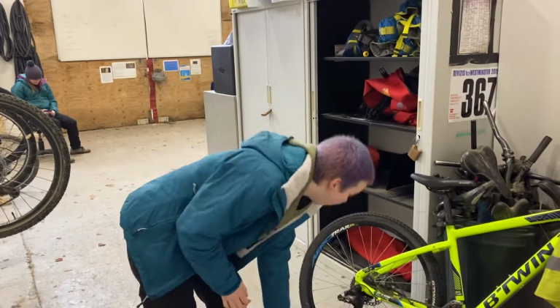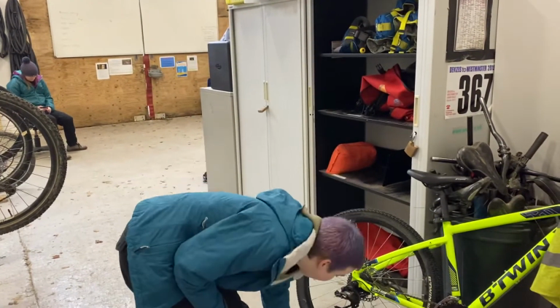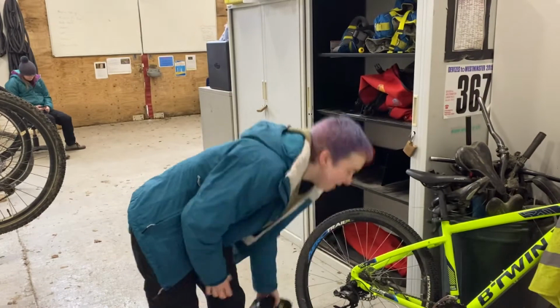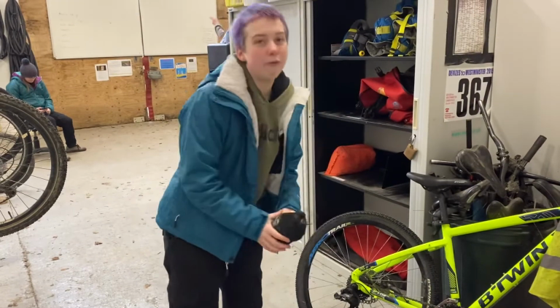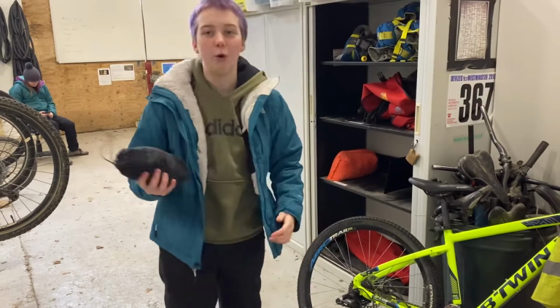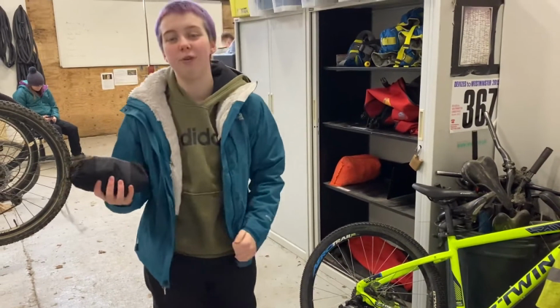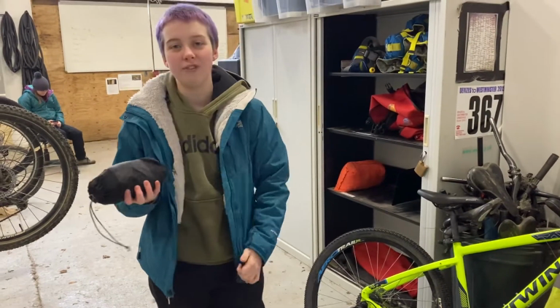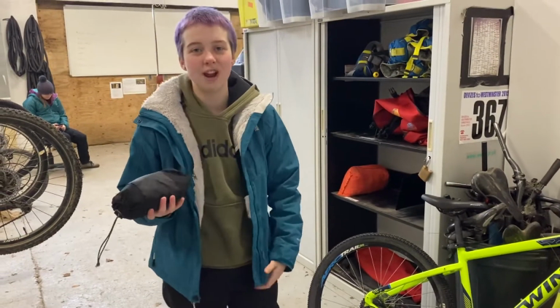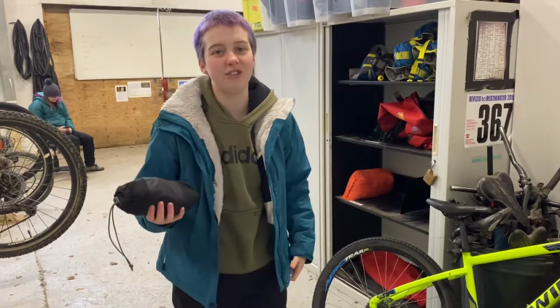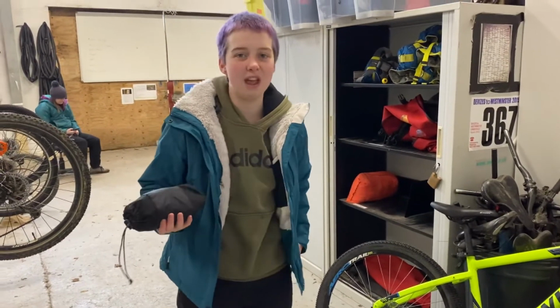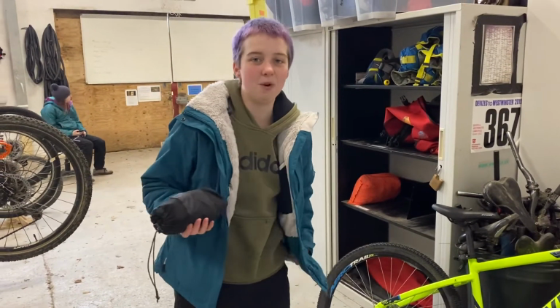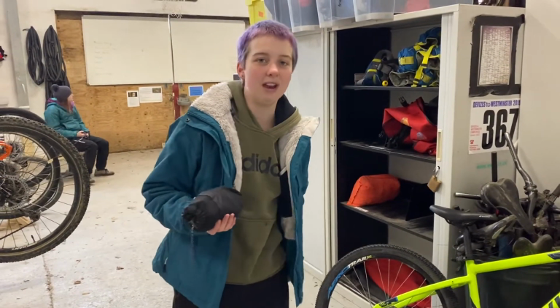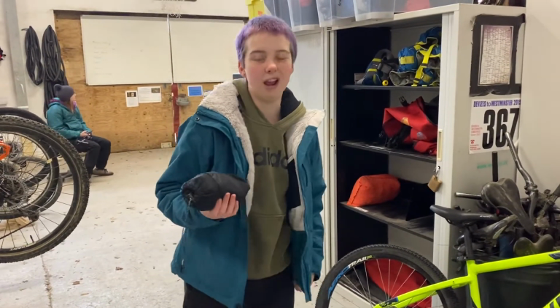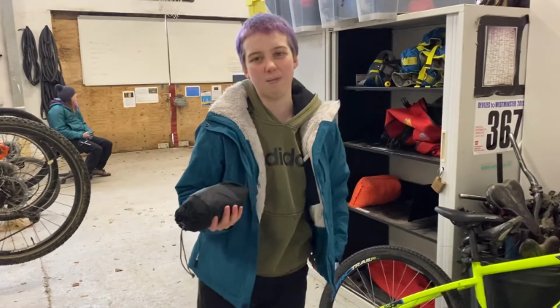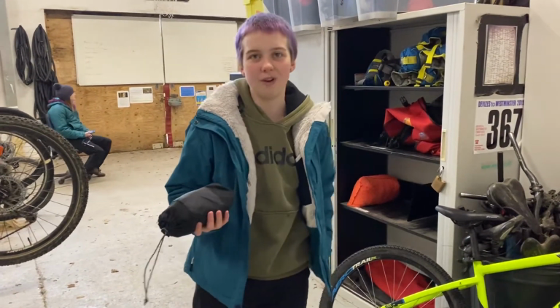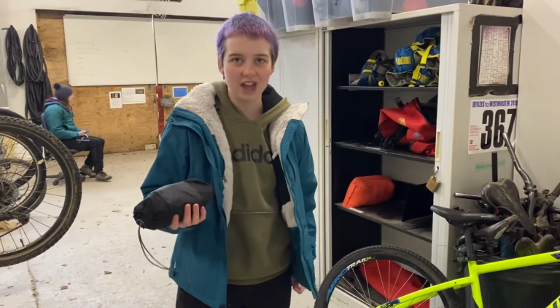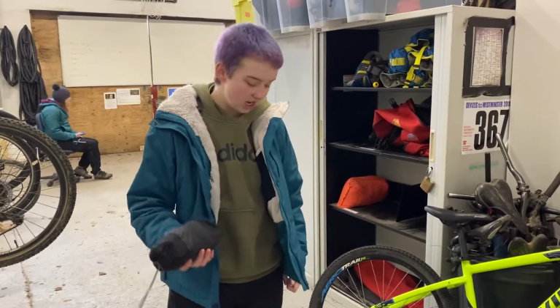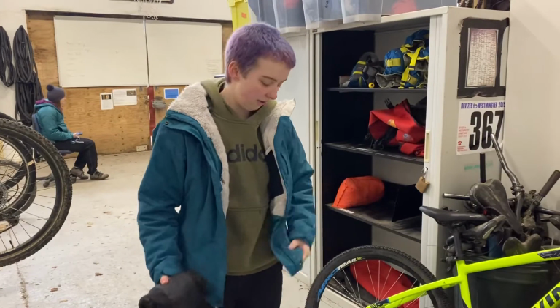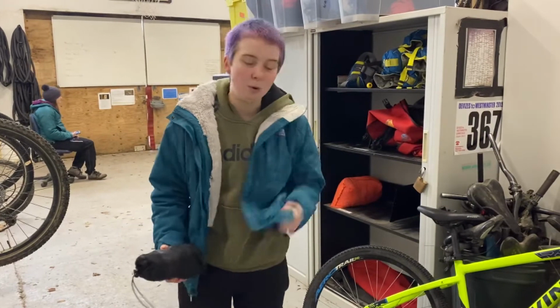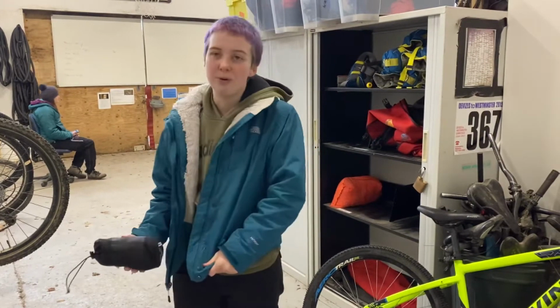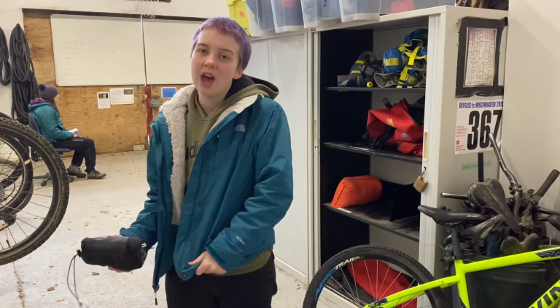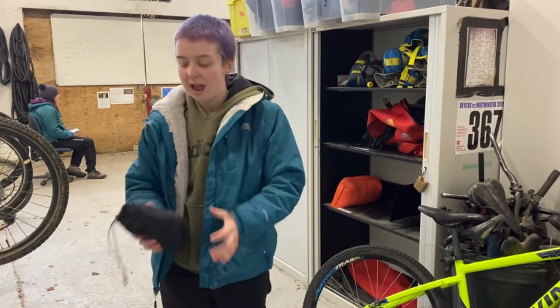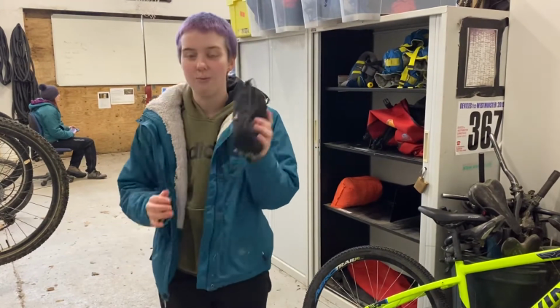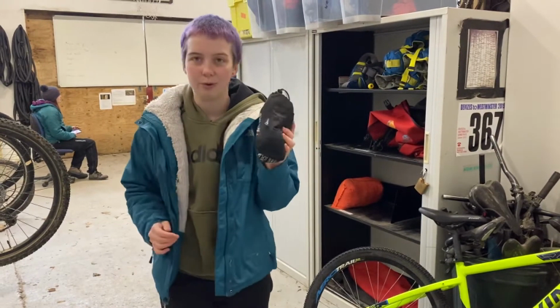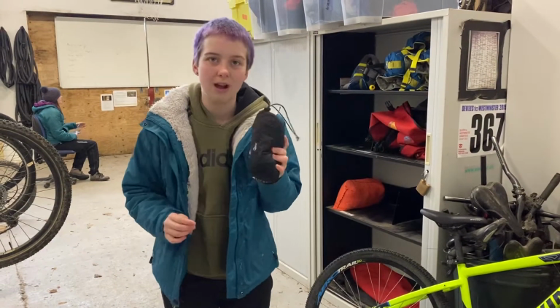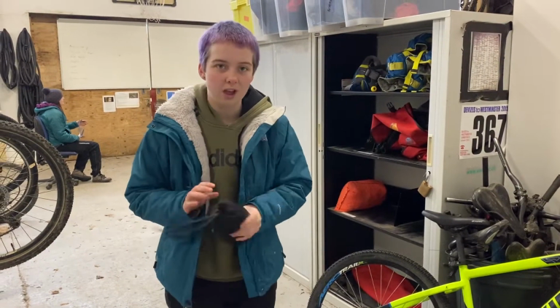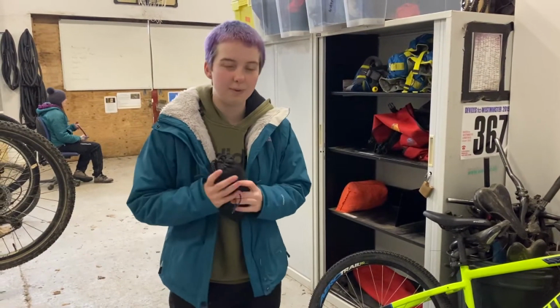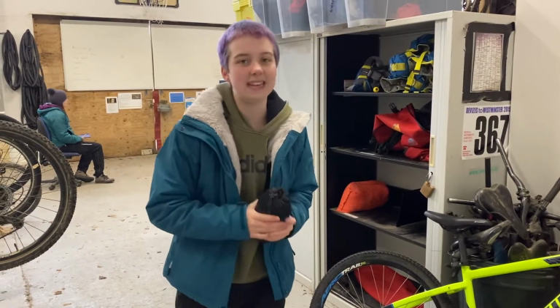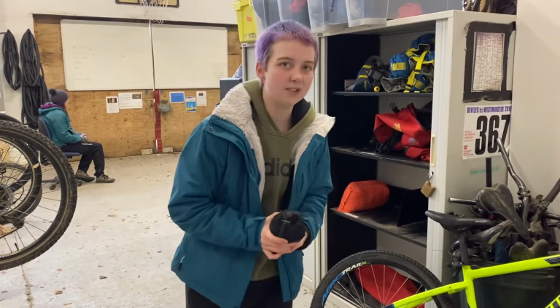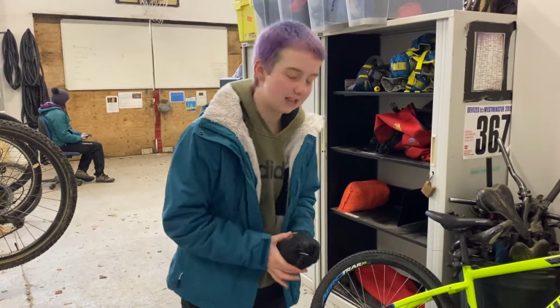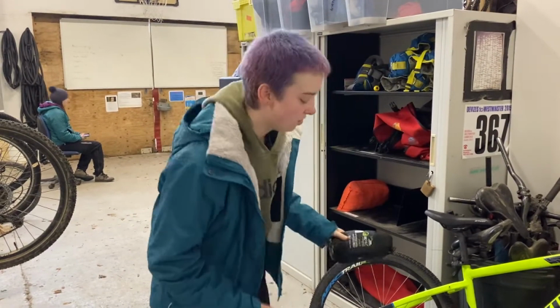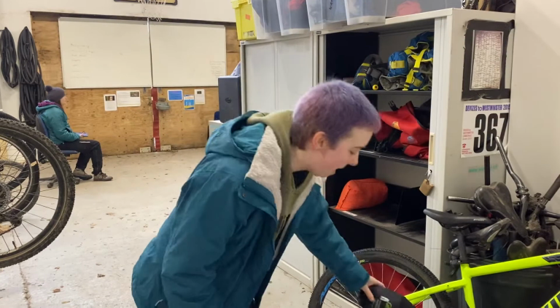Then I need to make sure I've got full waterproofs. If it's going to rain I want to stay warm and a little bit more dry. I've got my waterproof coat and some waterproof trousers, just plasticky ones because they will do best.